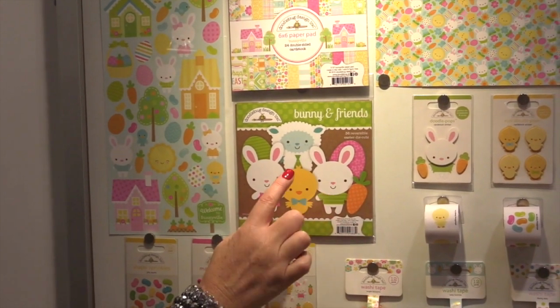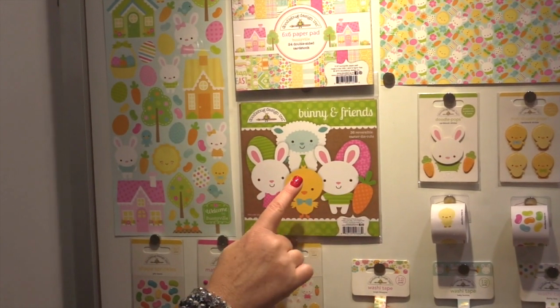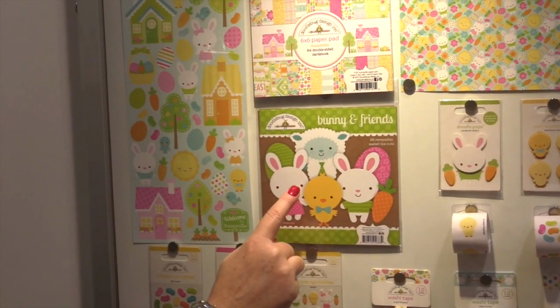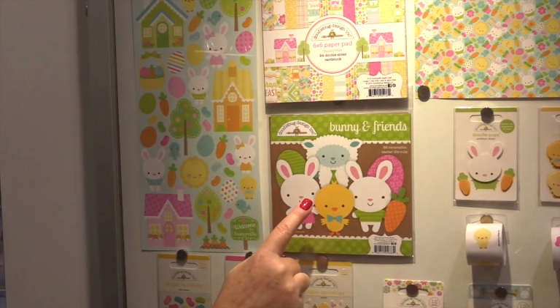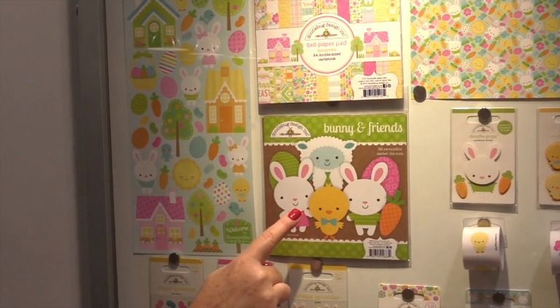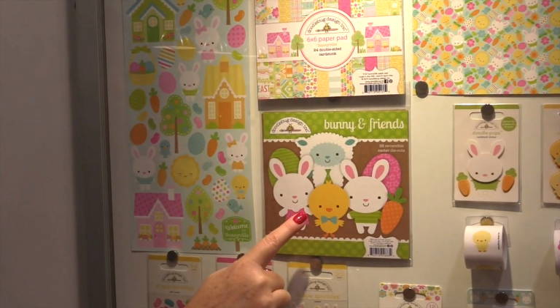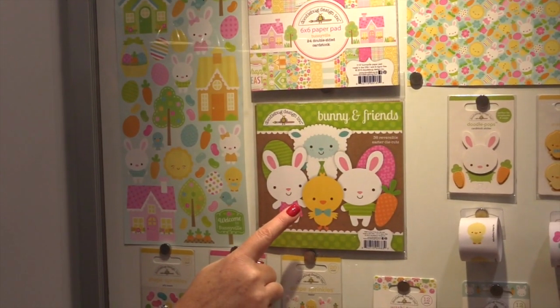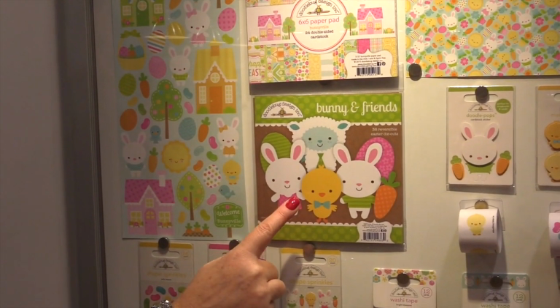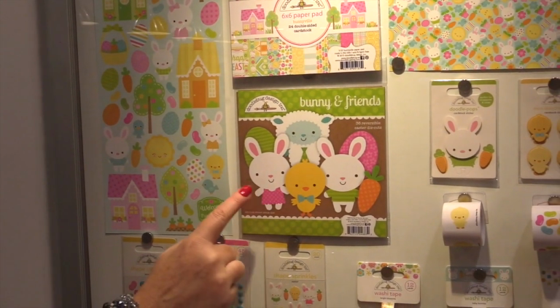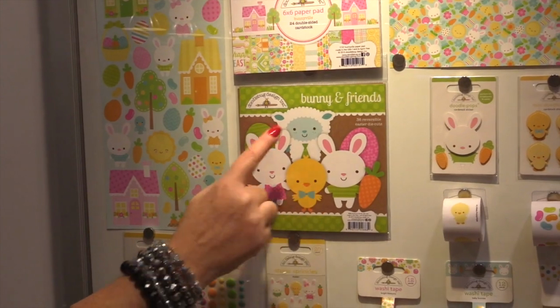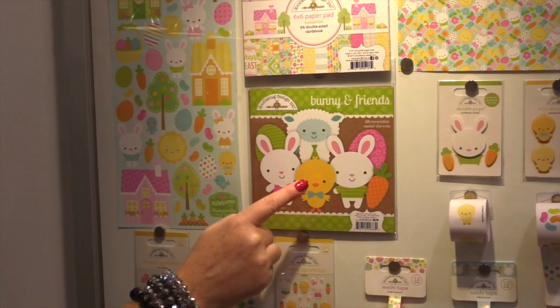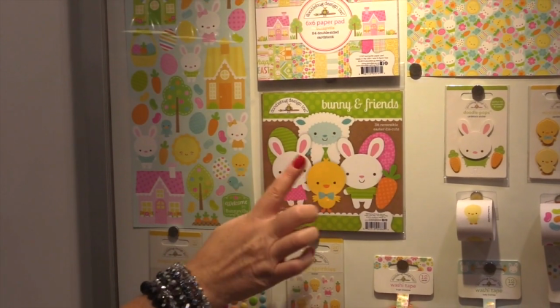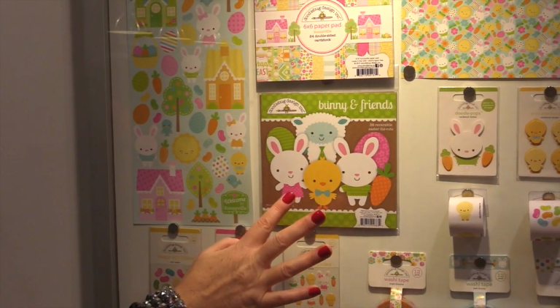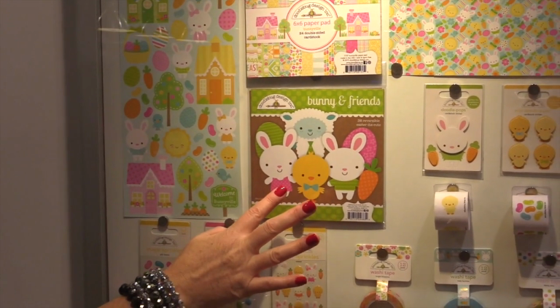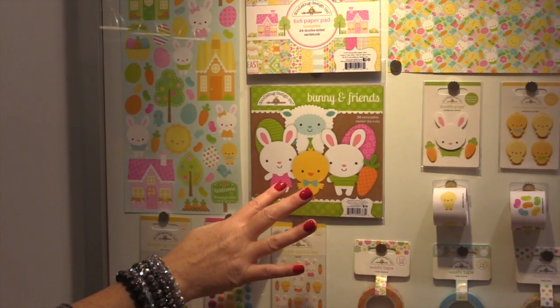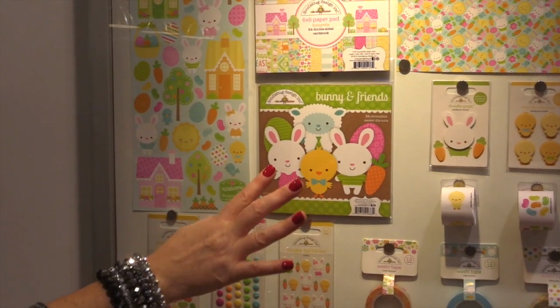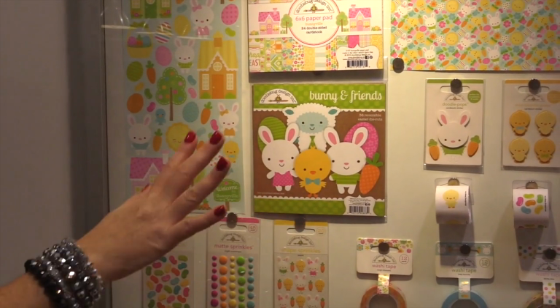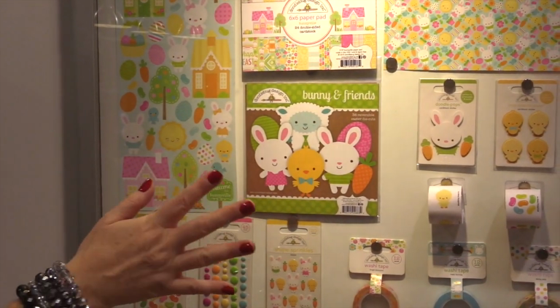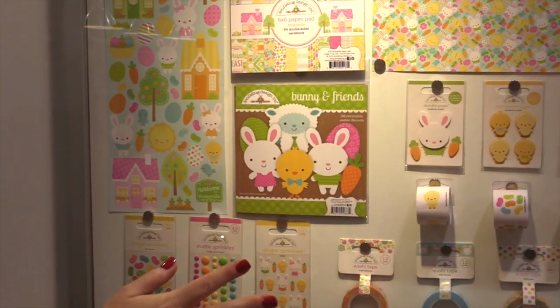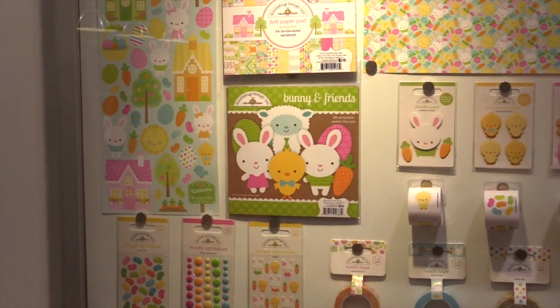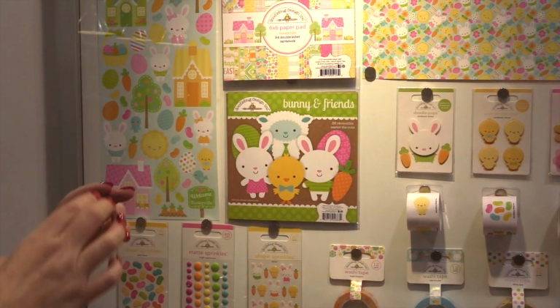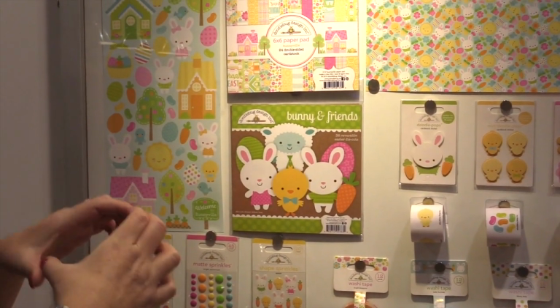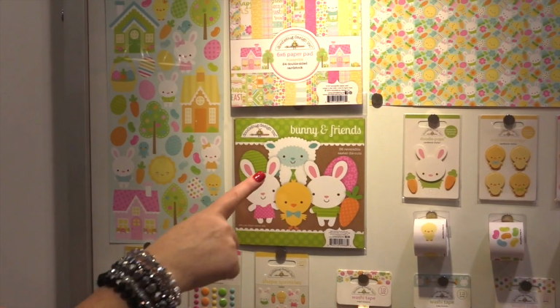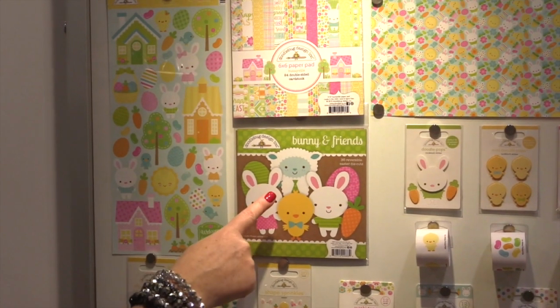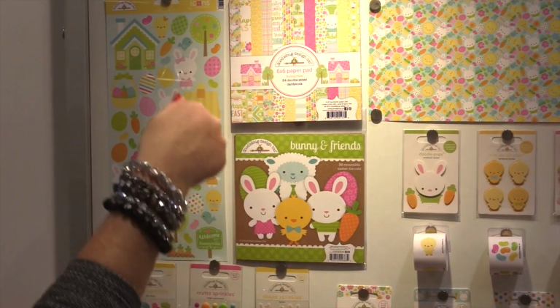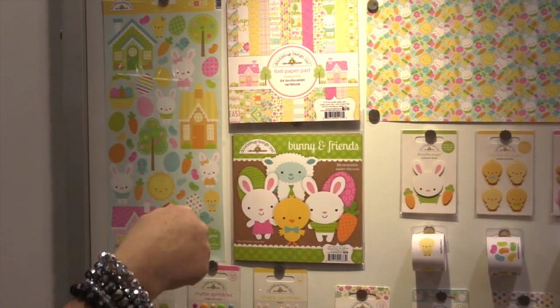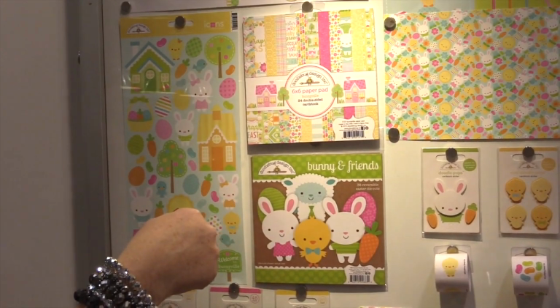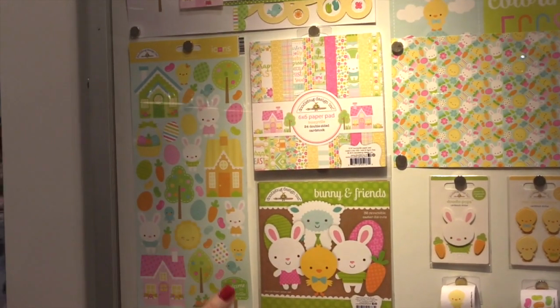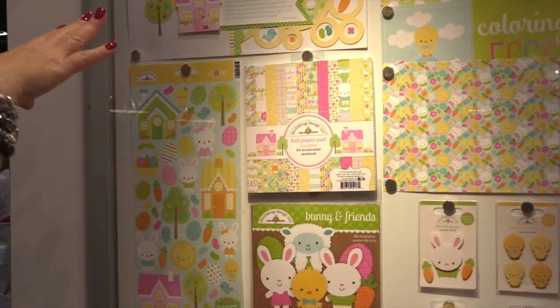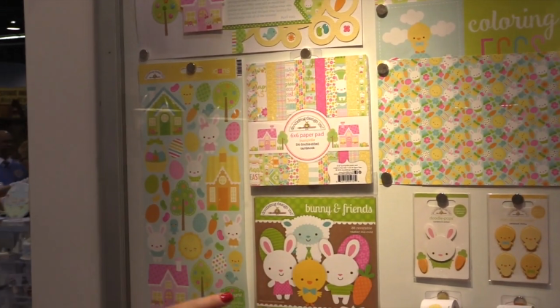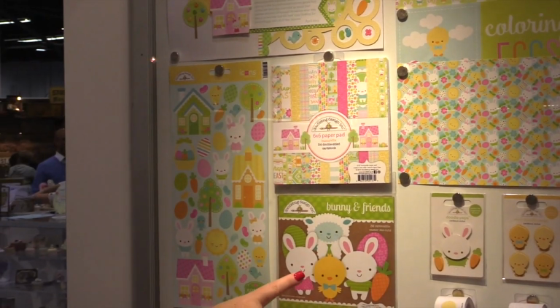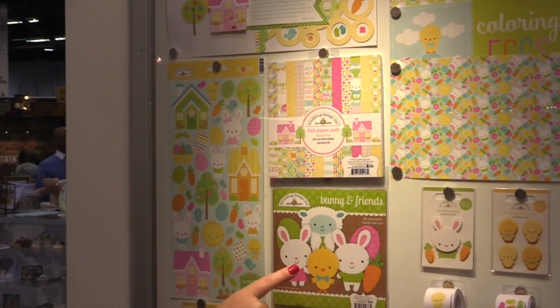It's 36 reversible Easter die cuts. So you get all these little critters, some jelly beans — you can use the front, you can use the back. You could even make a window on your card and put it inside so when you open it up you see the back.